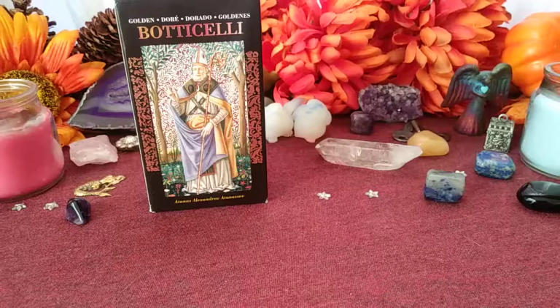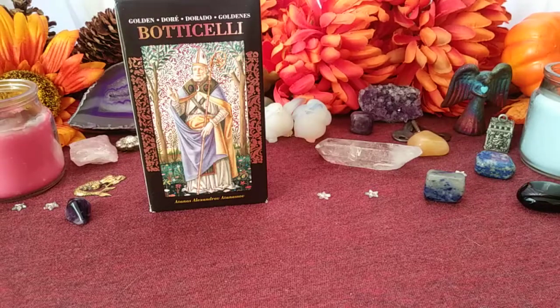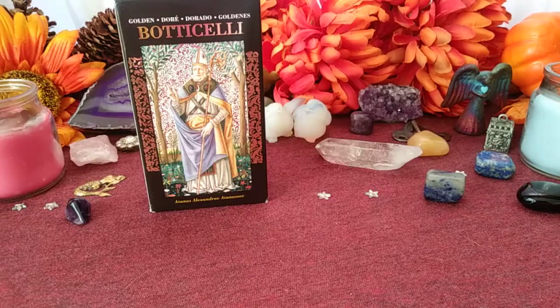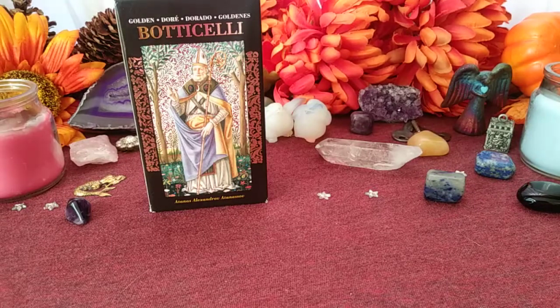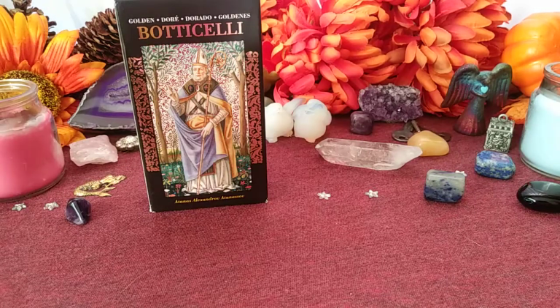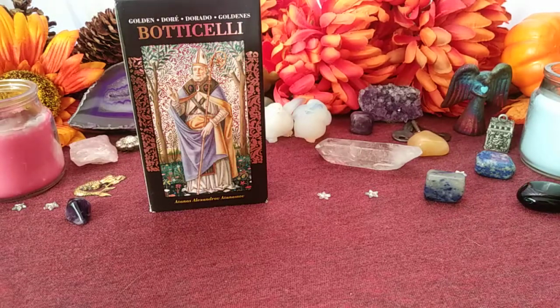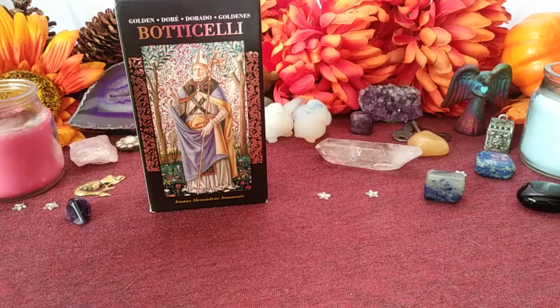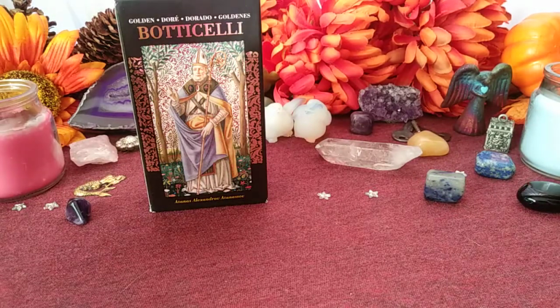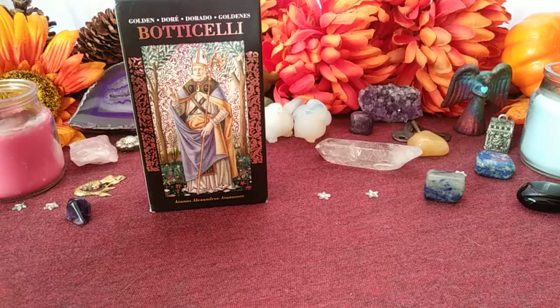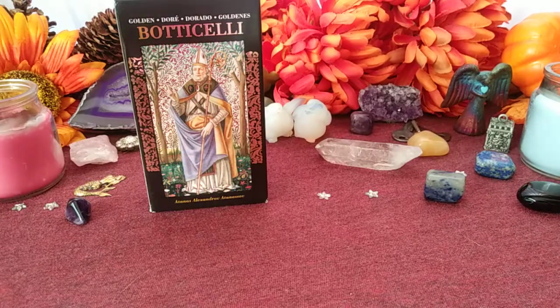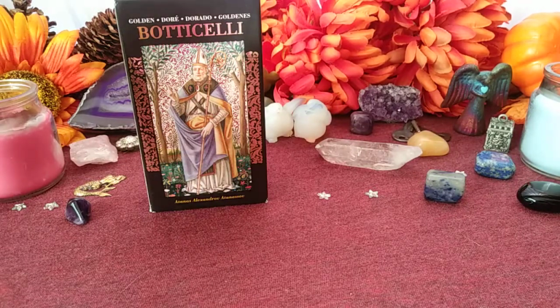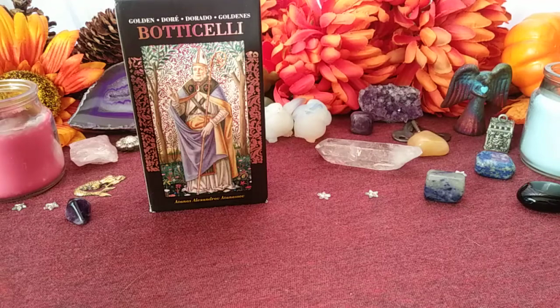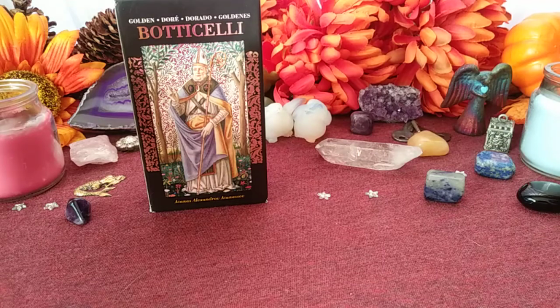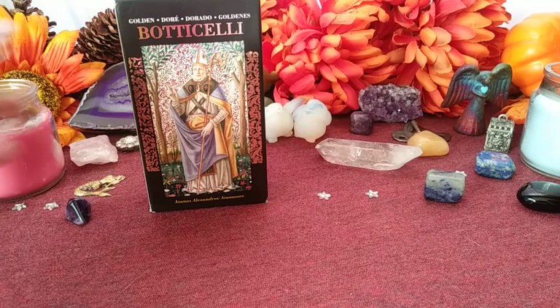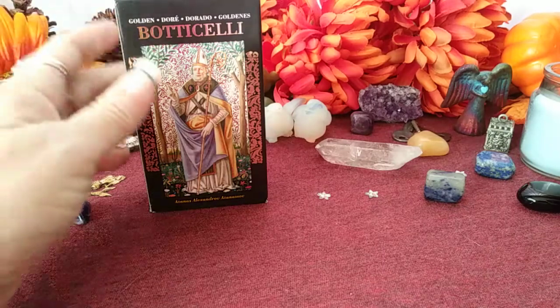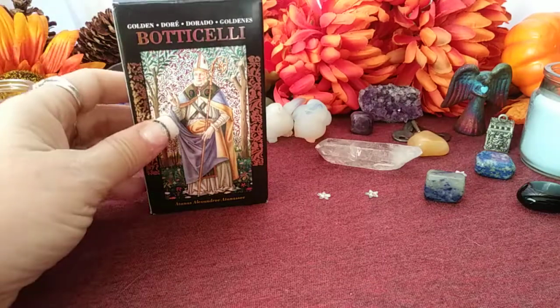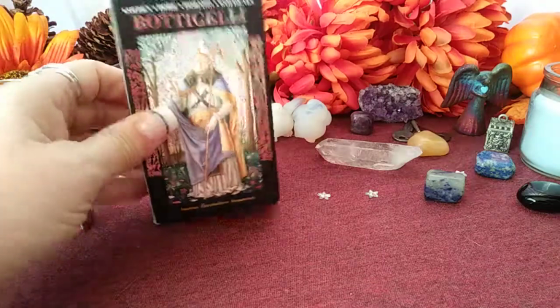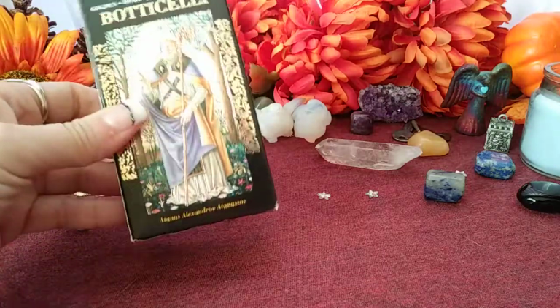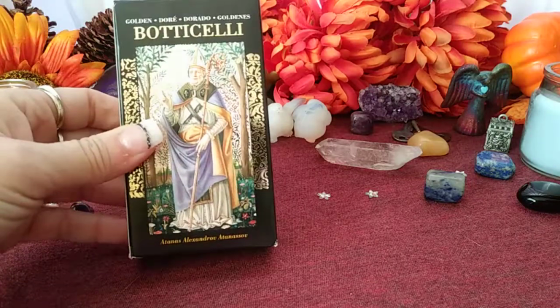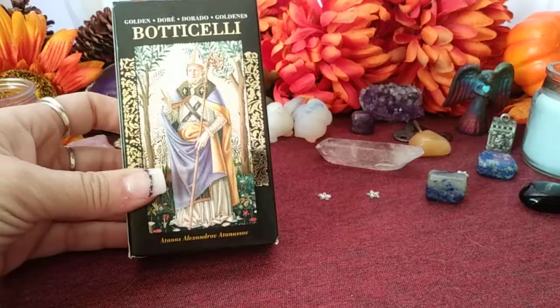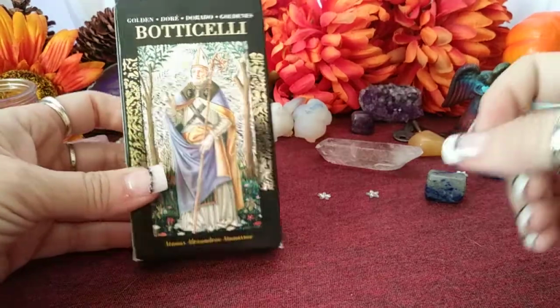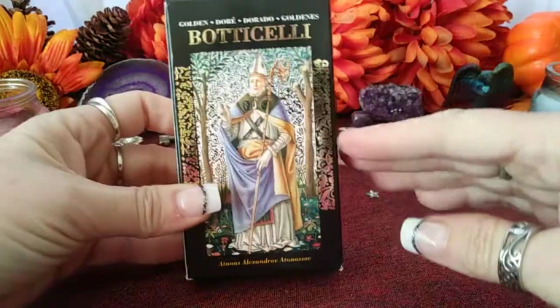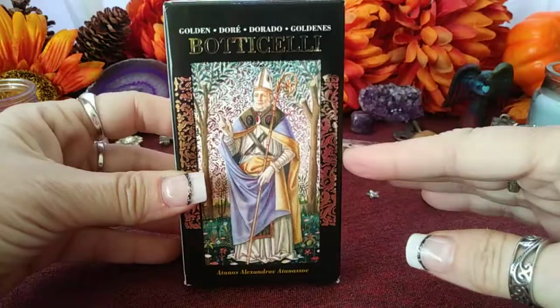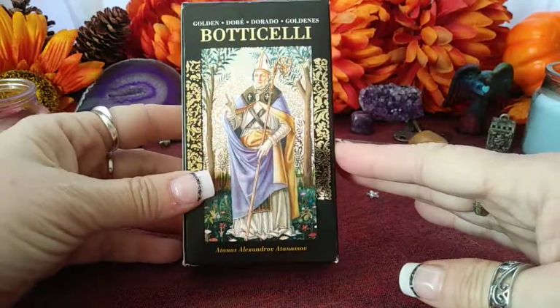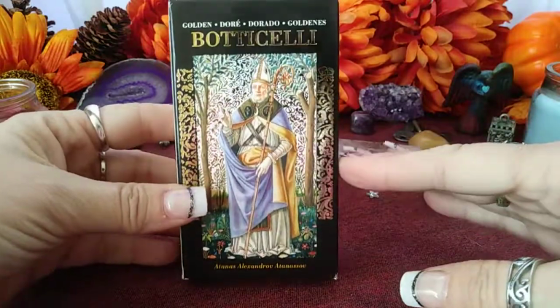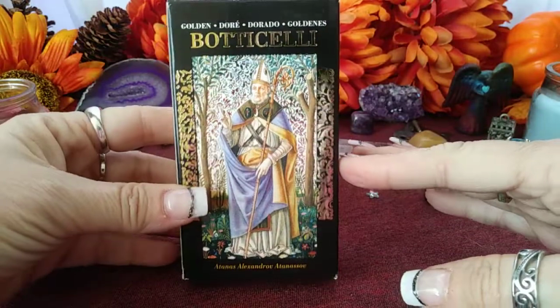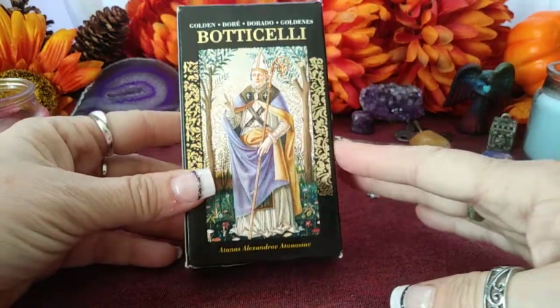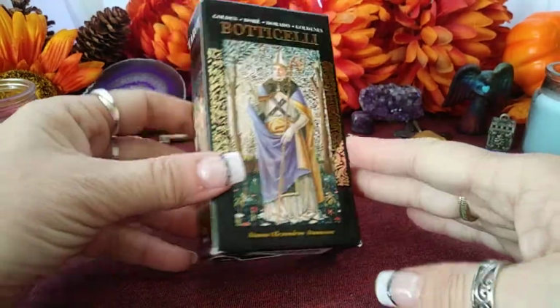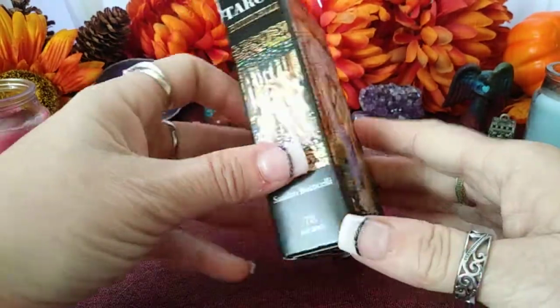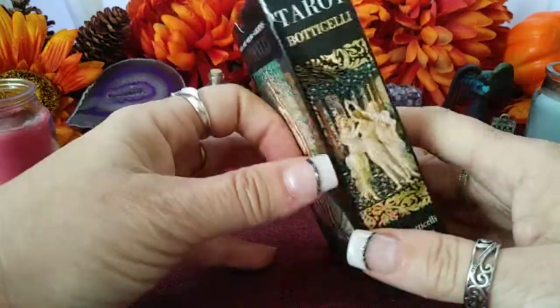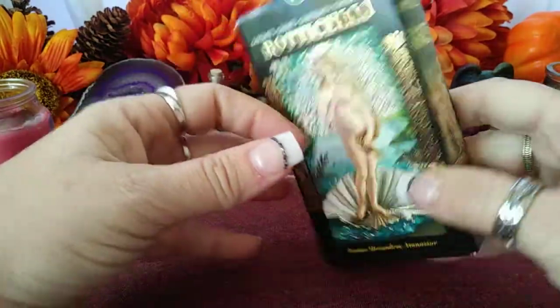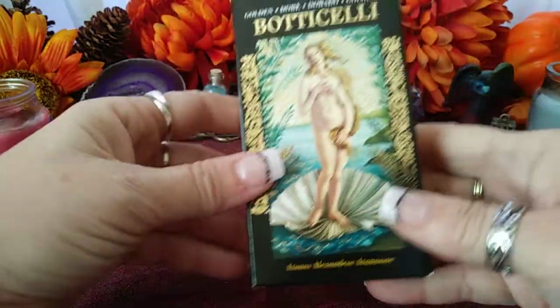Hey, this is Sherry Enchantress. It's my birthday, and I just turned 50. Hard to believe, but I felt like I needed something gold to represent my birthday.